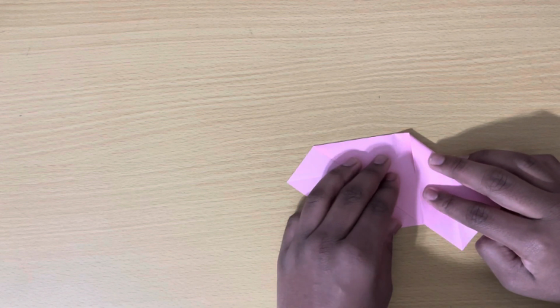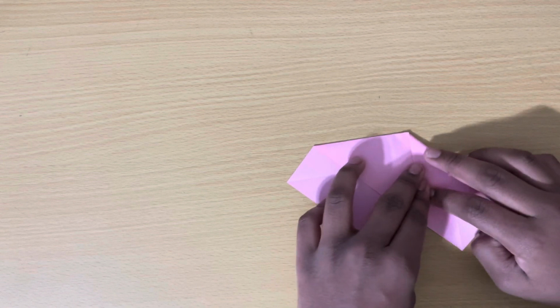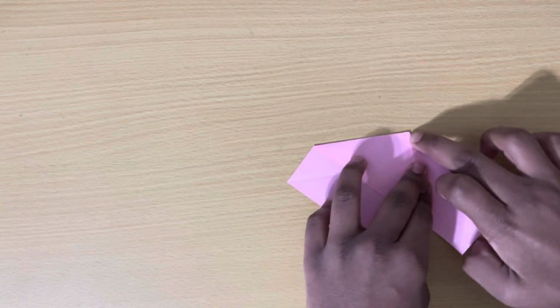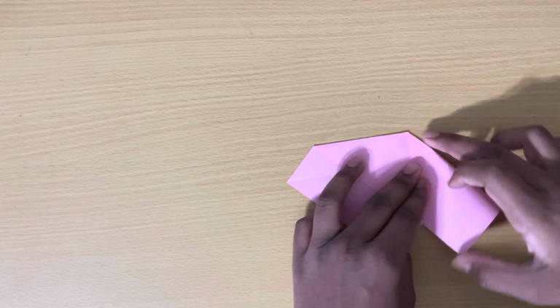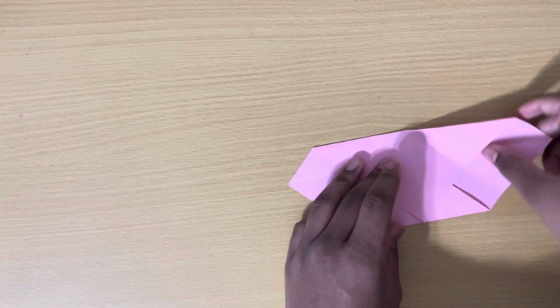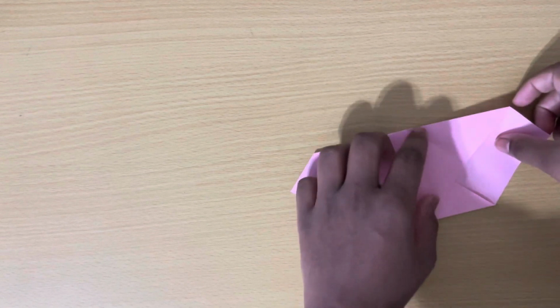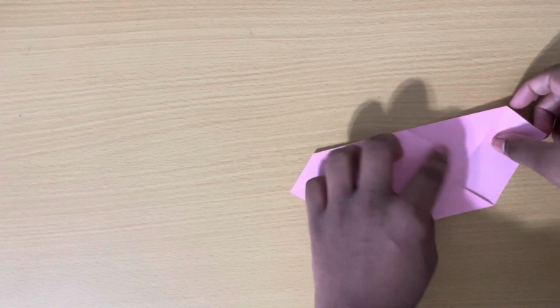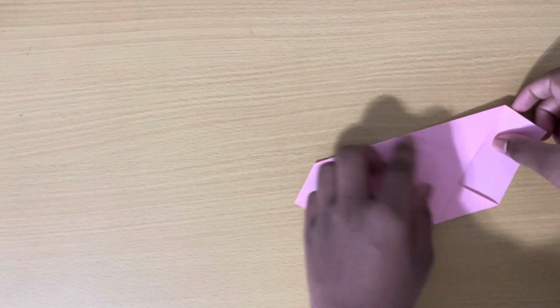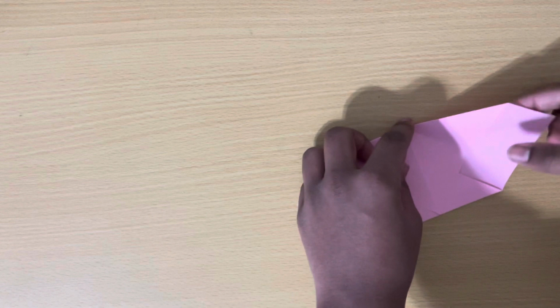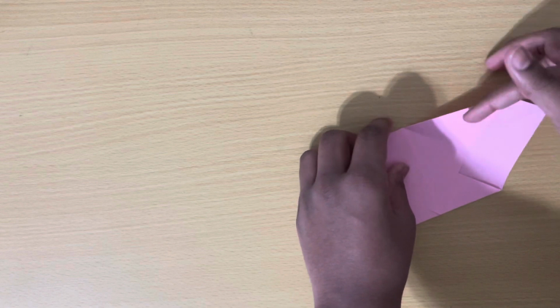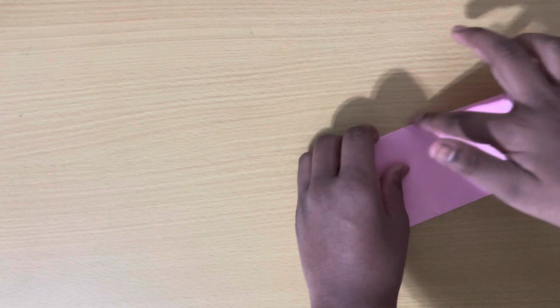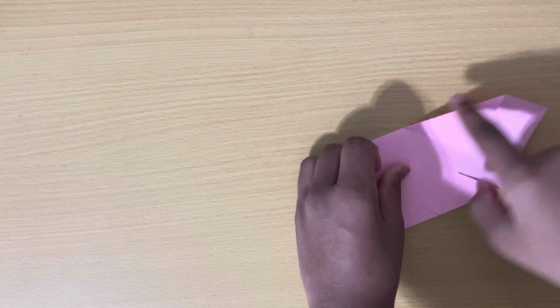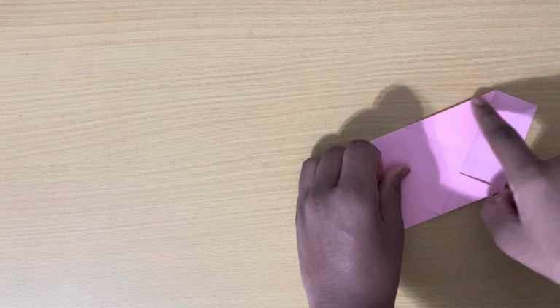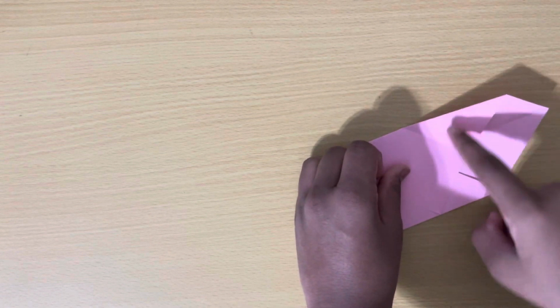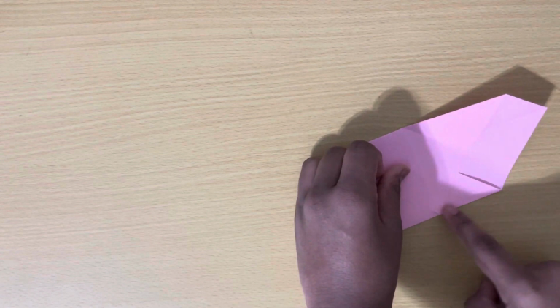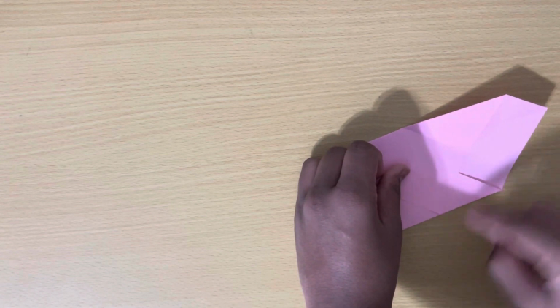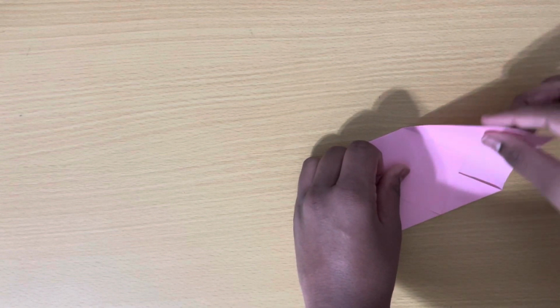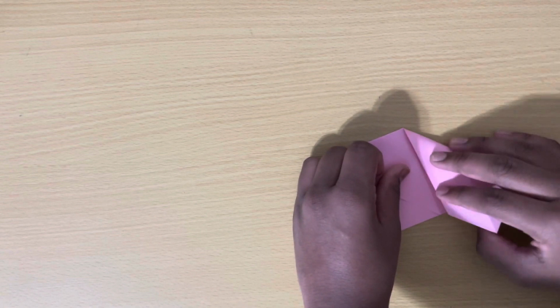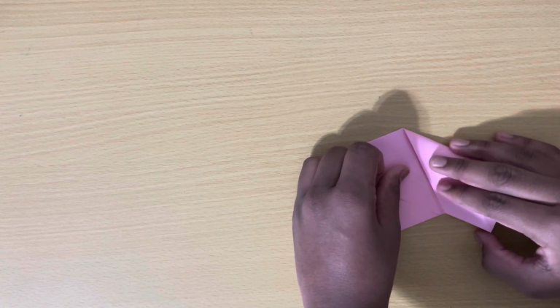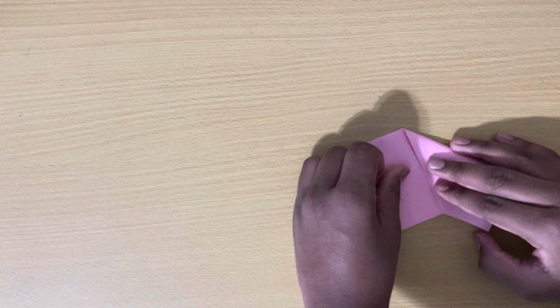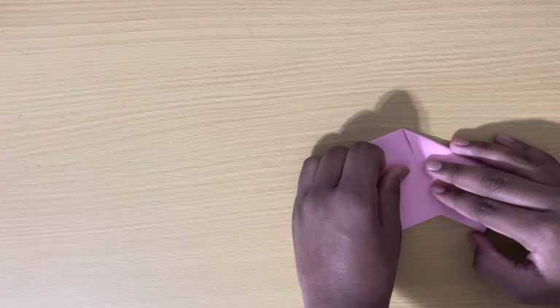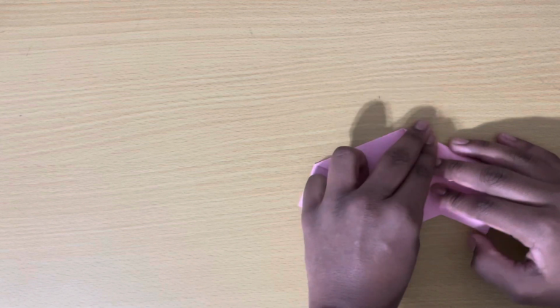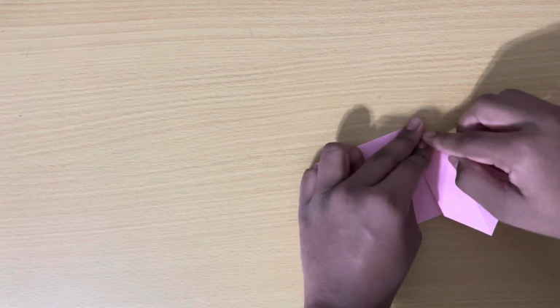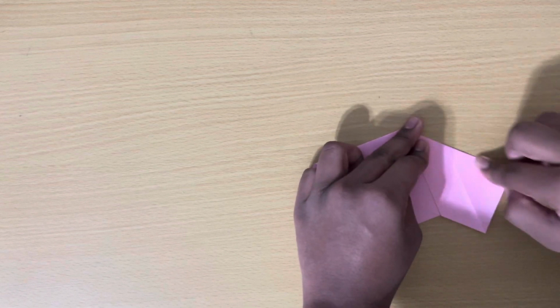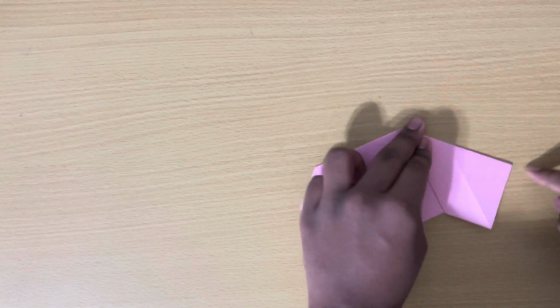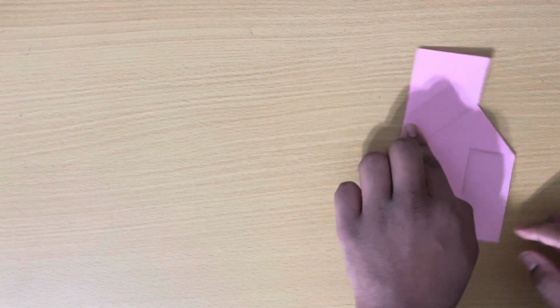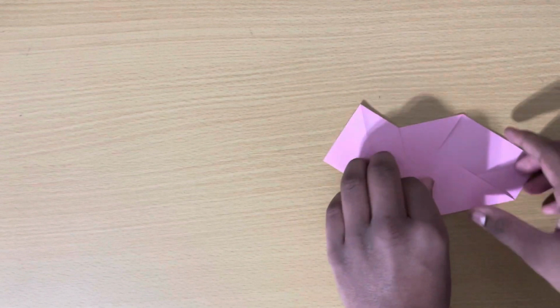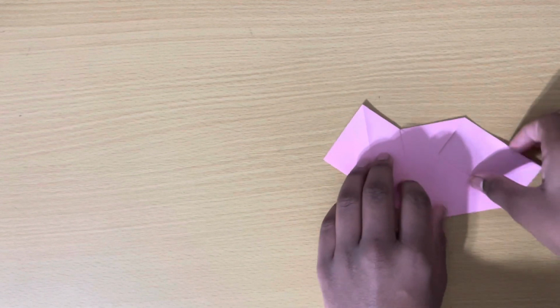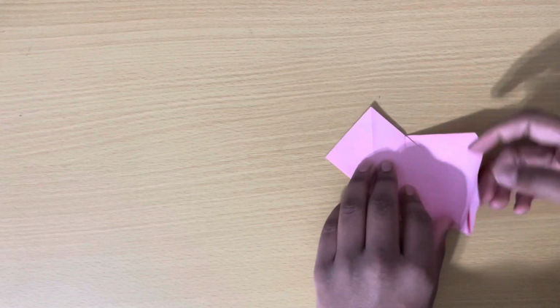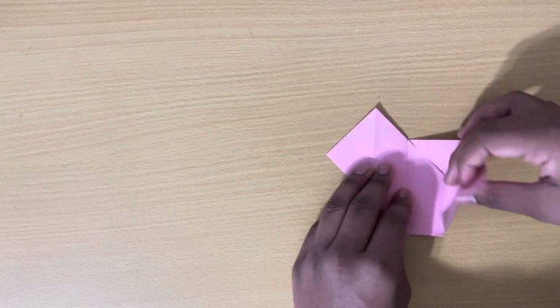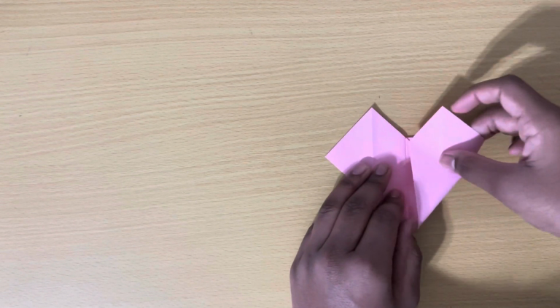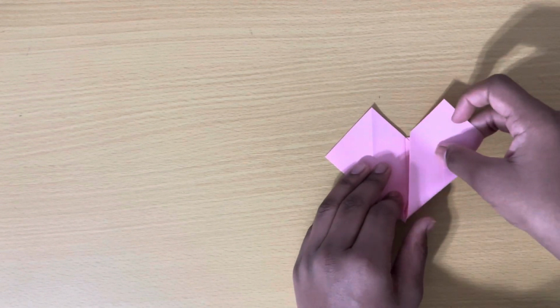Now turn your paper over and fold this side of the paper up, just like this, and crease. Then do the same thing with the other side.